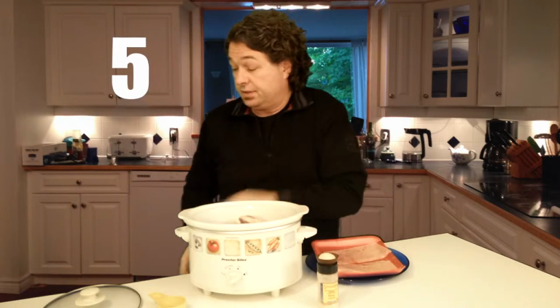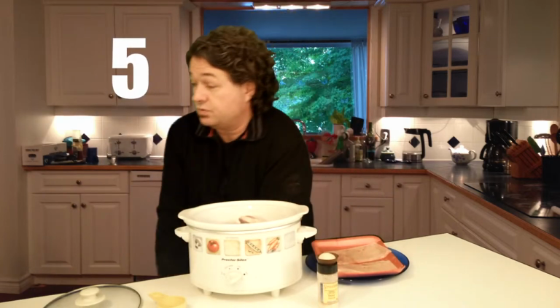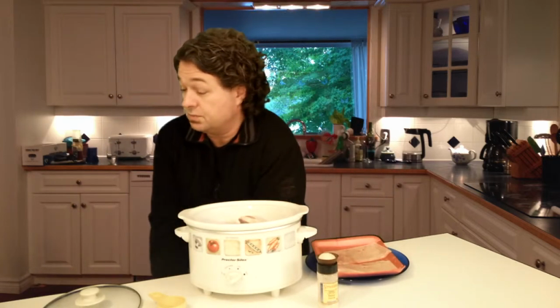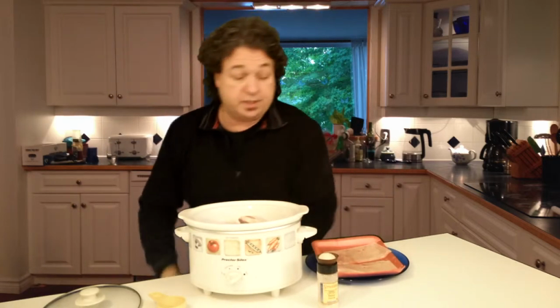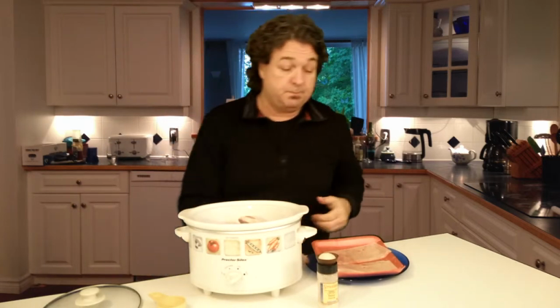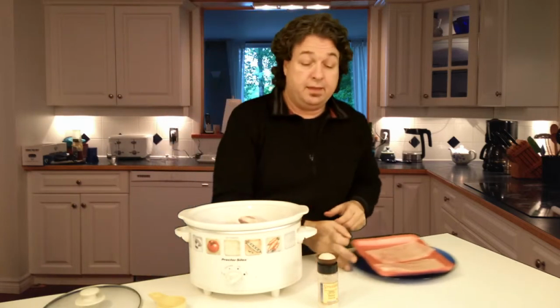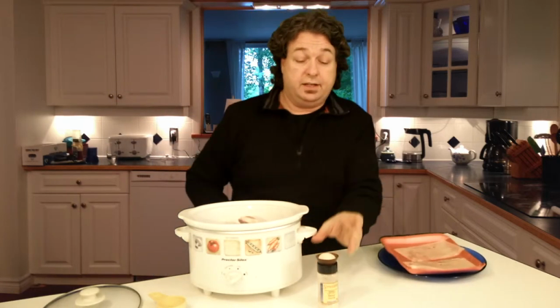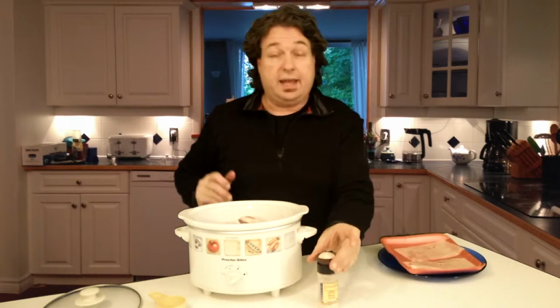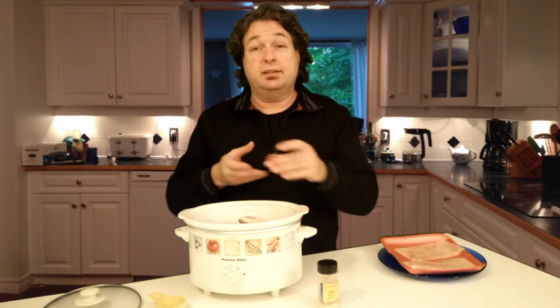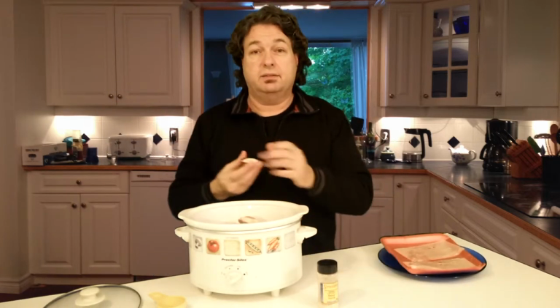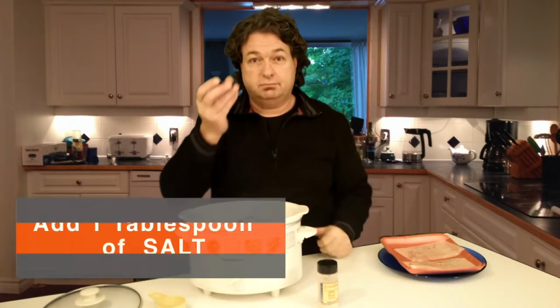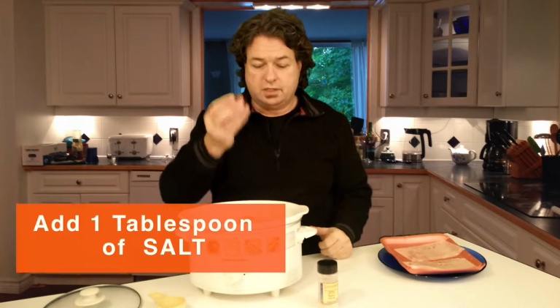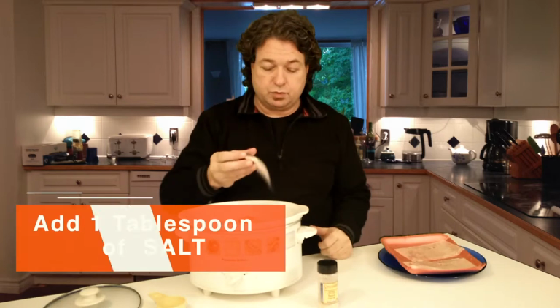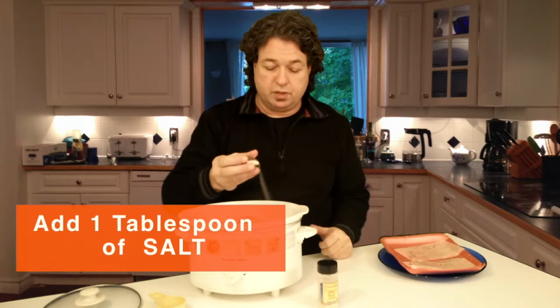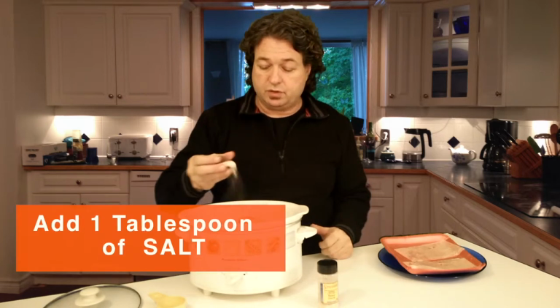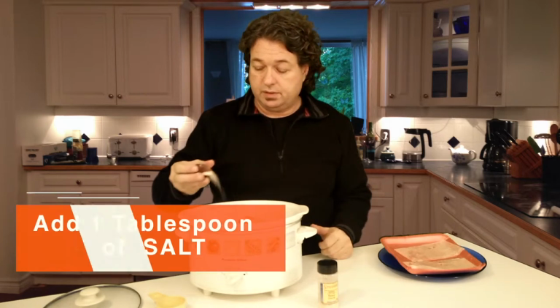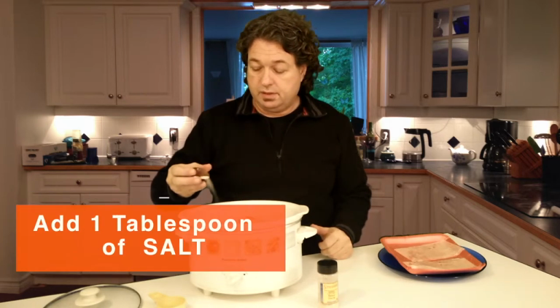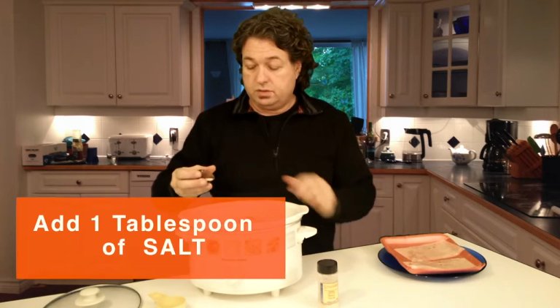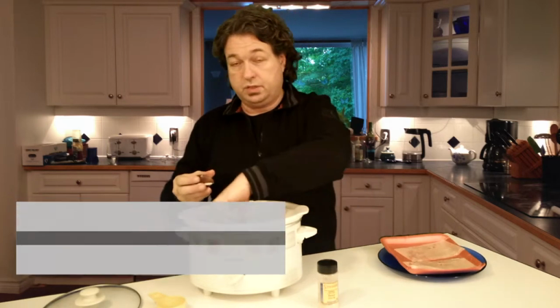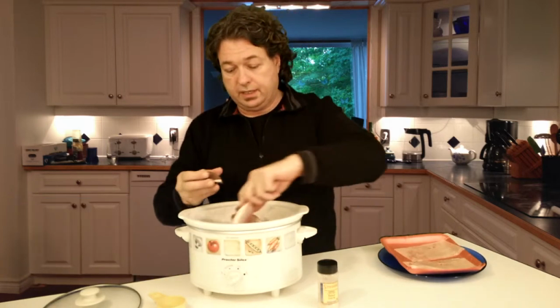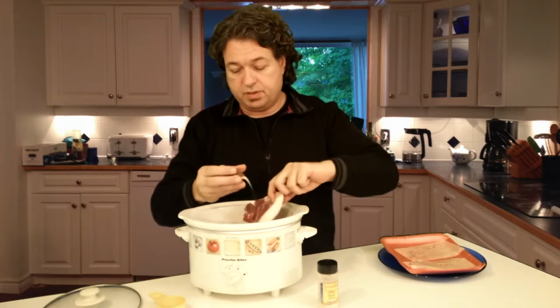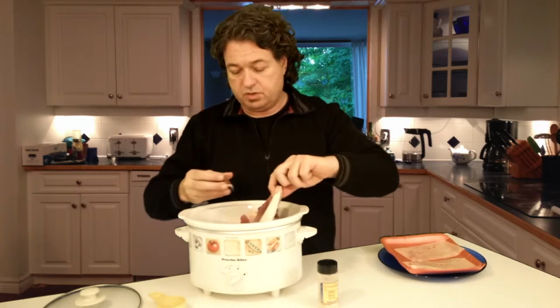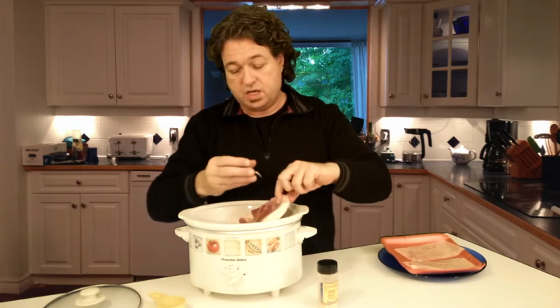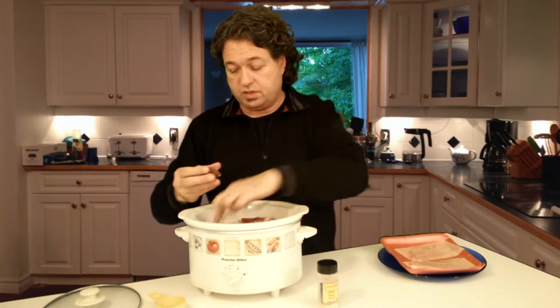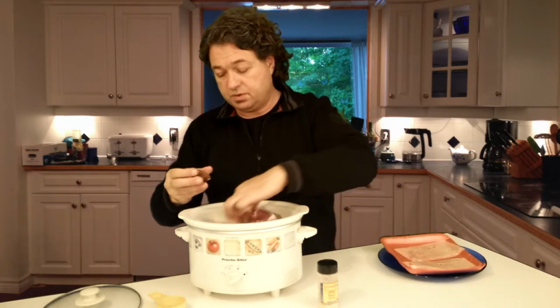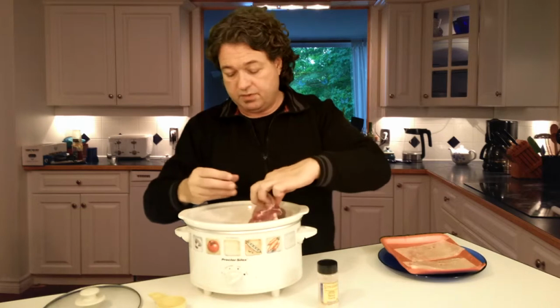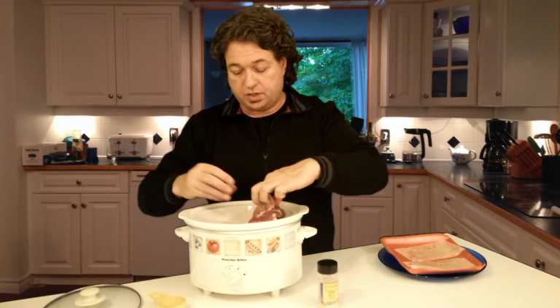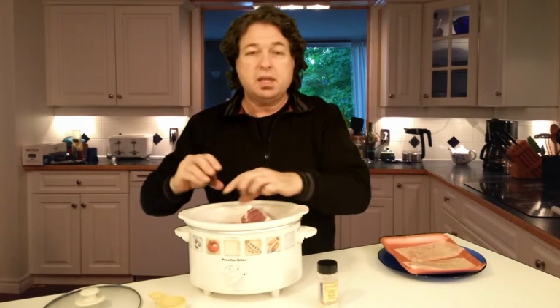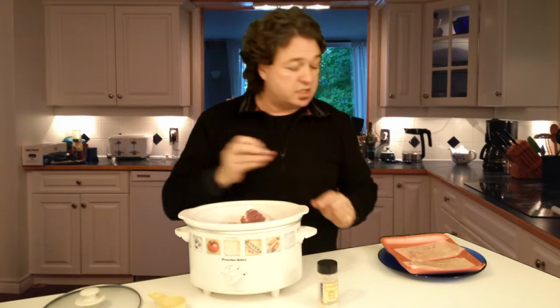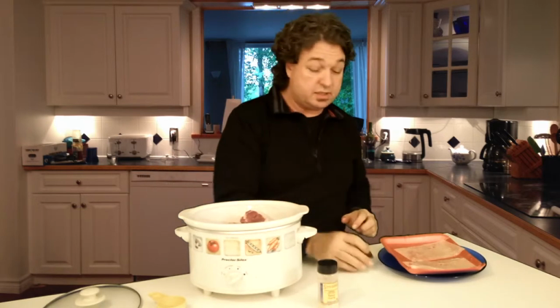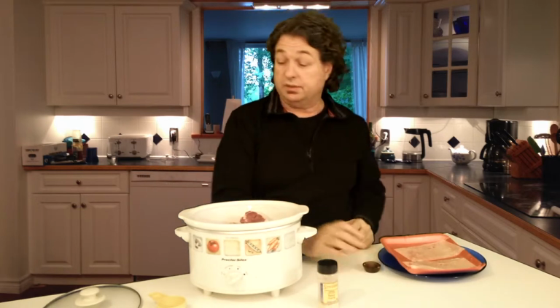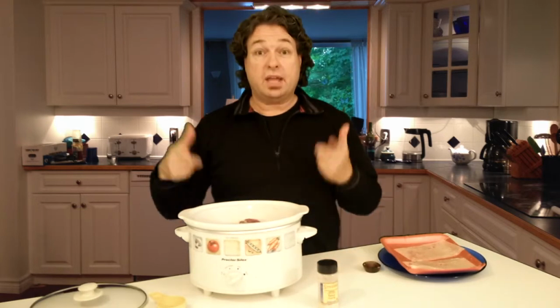I'm just going to wash my hands here. And then I'm going to add a tablespoon of salt. So much salt. And I'm going to put it in between the pork chops so every pork chop gets a little kiss of salt.